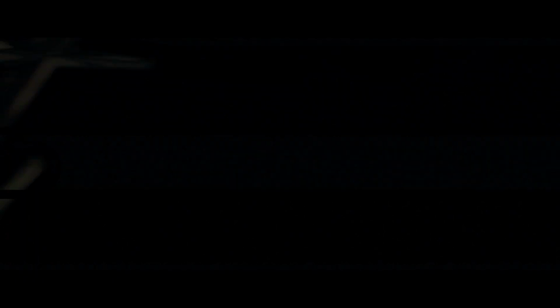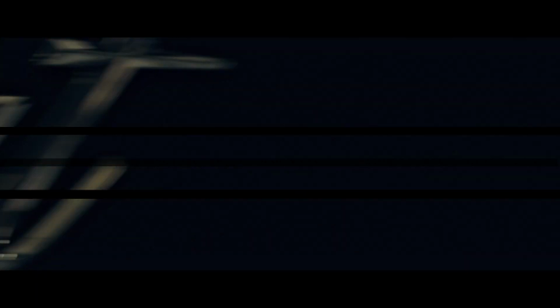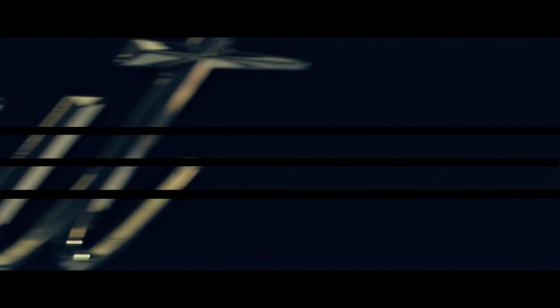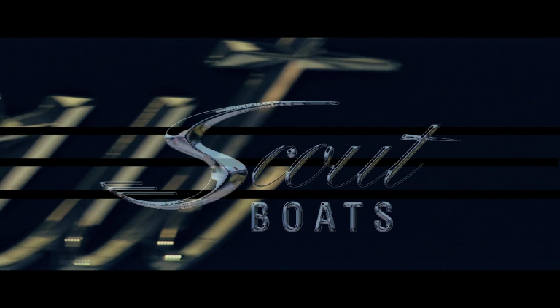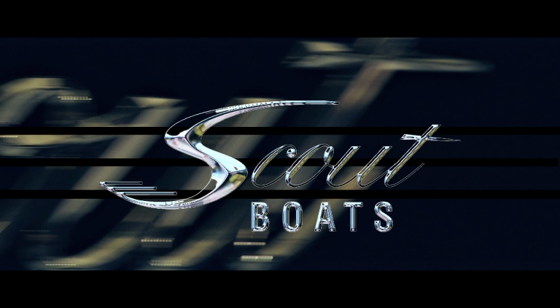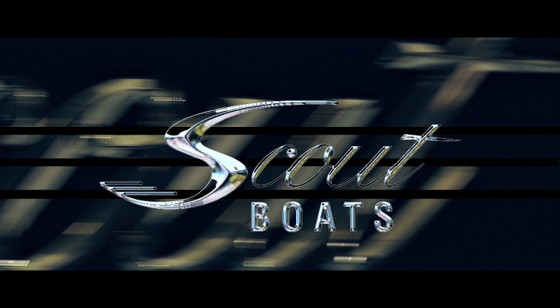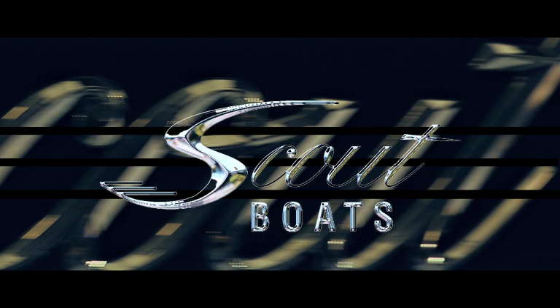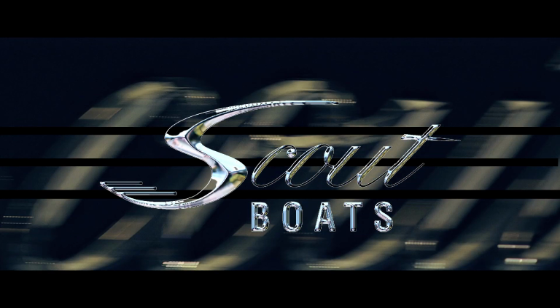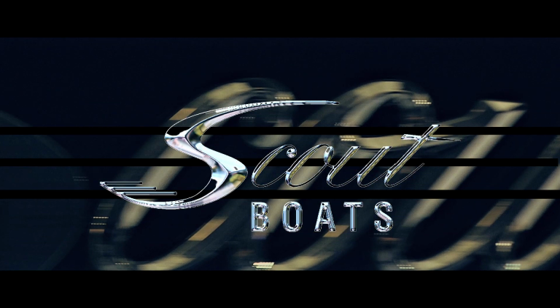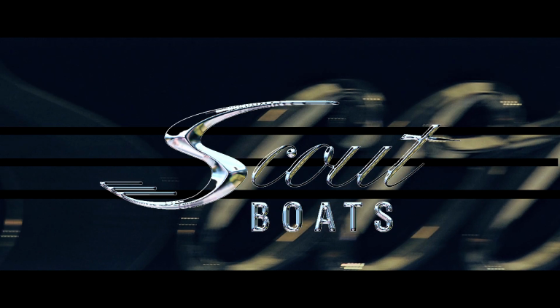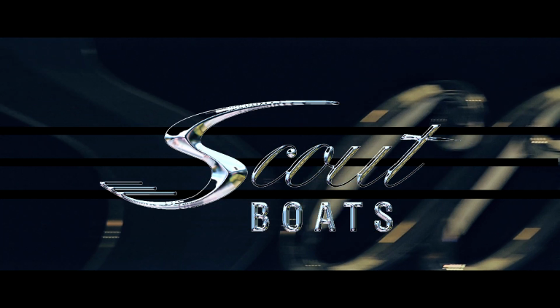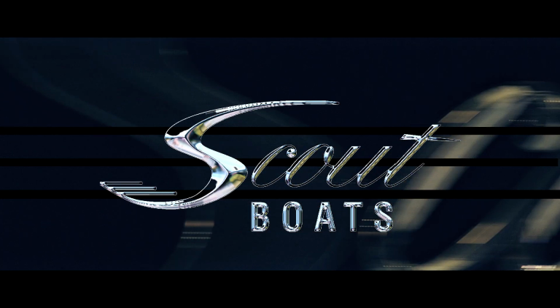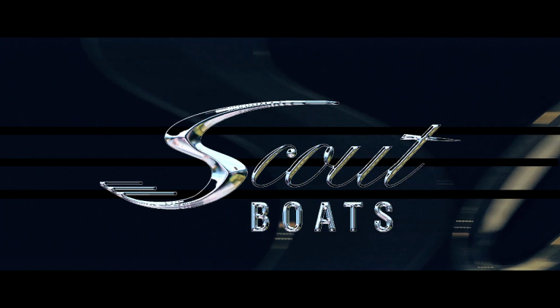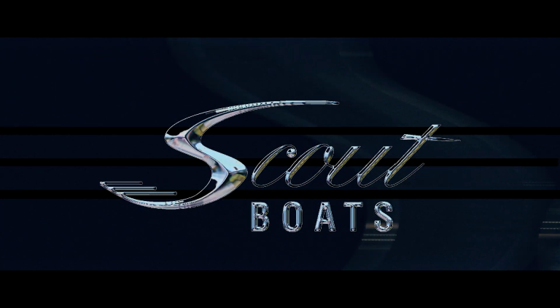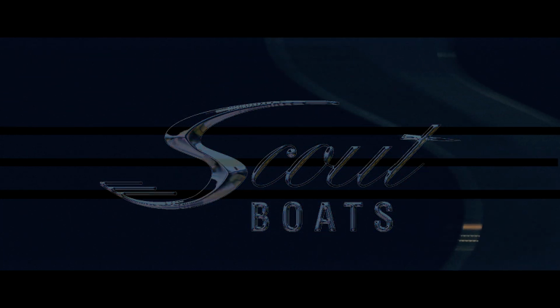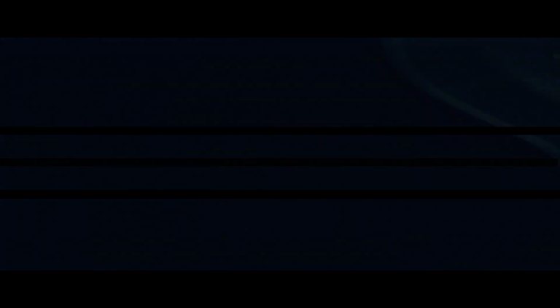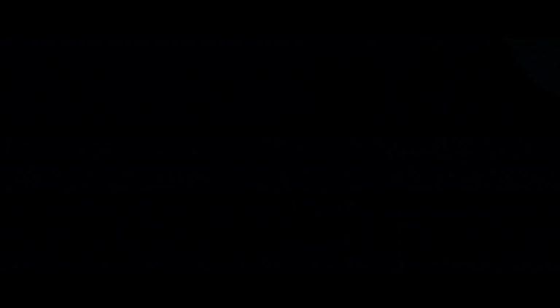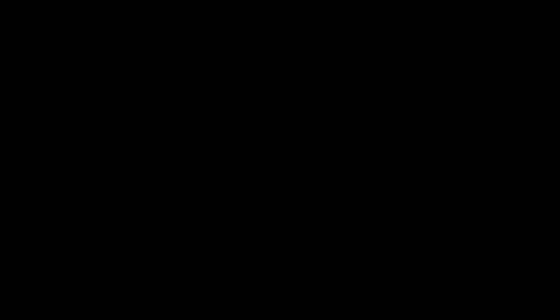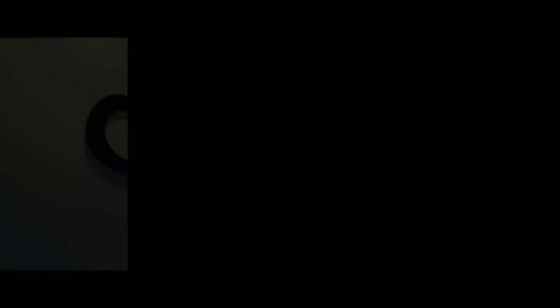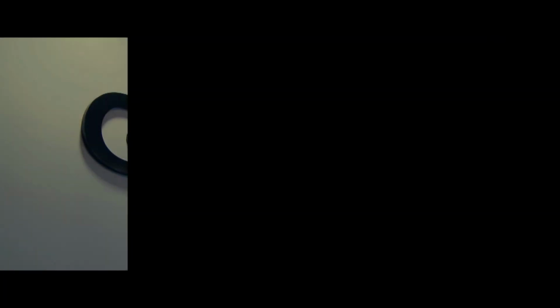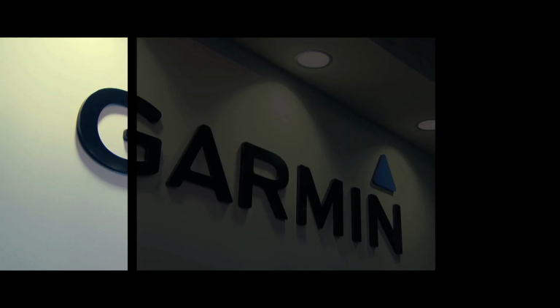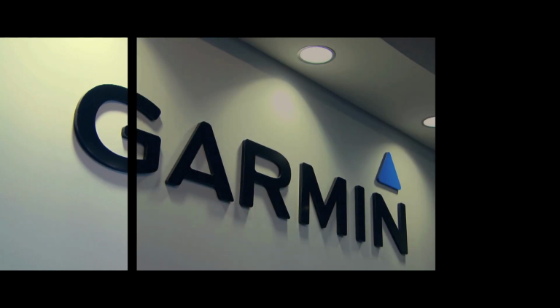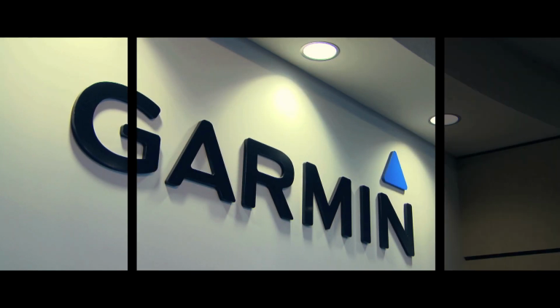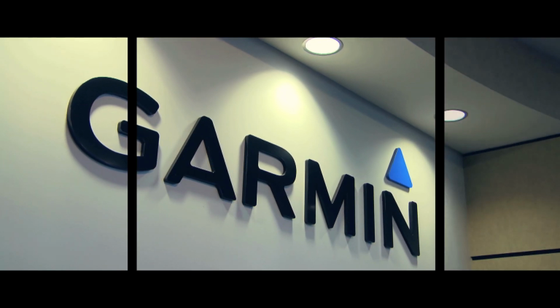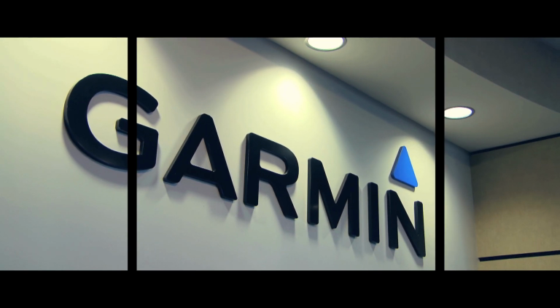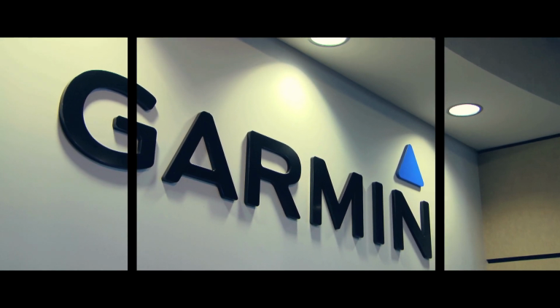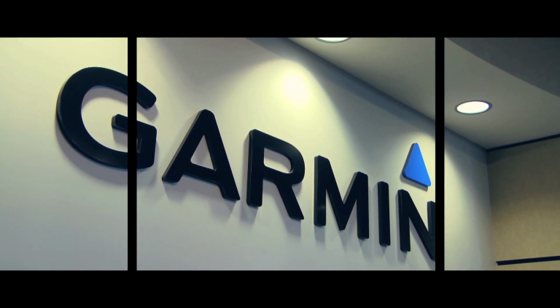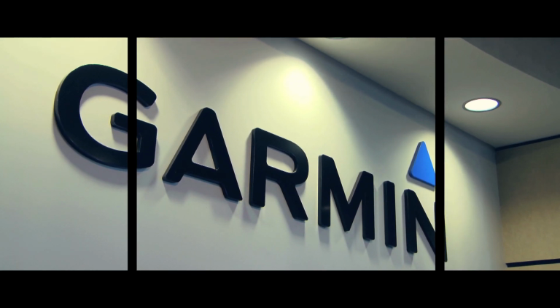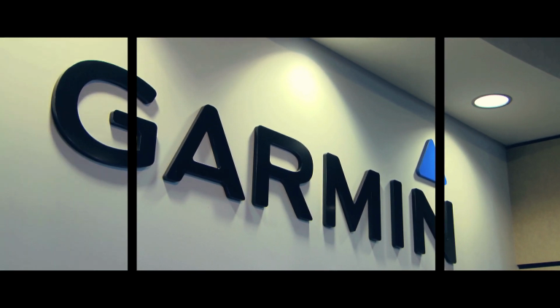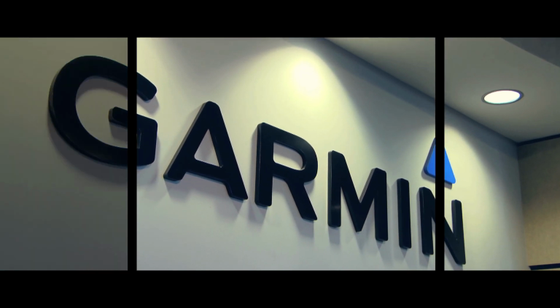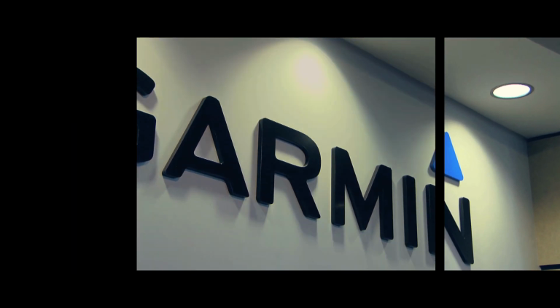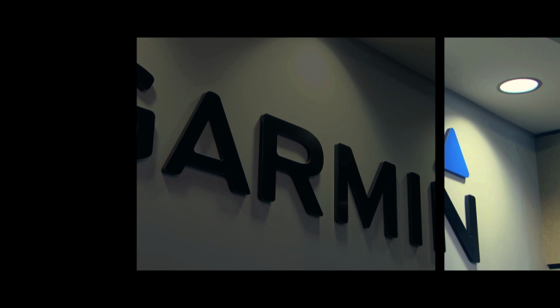This innovation is one of the most extraordinary that the marine industry has ever had. Three of the most innovative companies in the marine industry have come together to create one of those milestones in the timeline of boating.